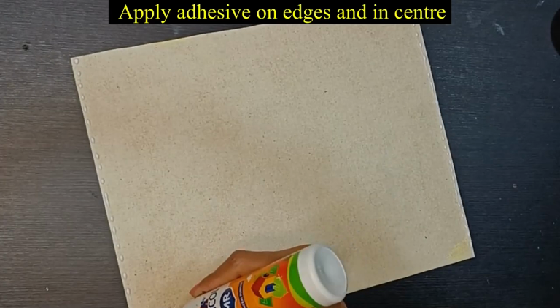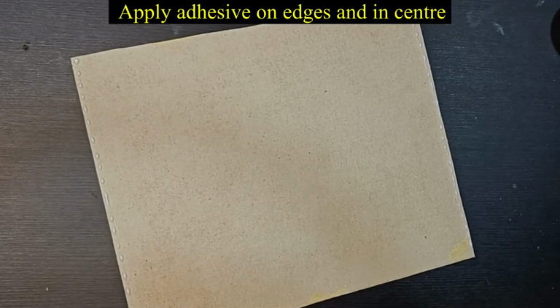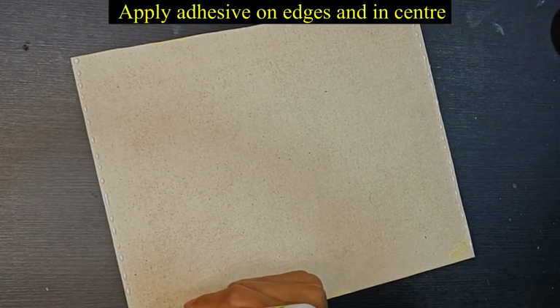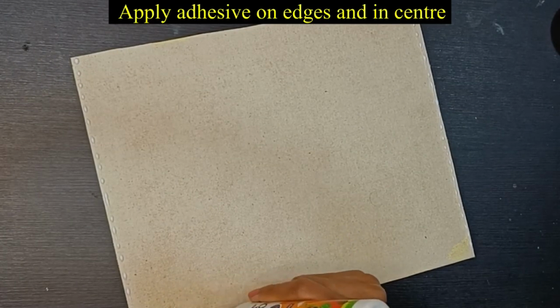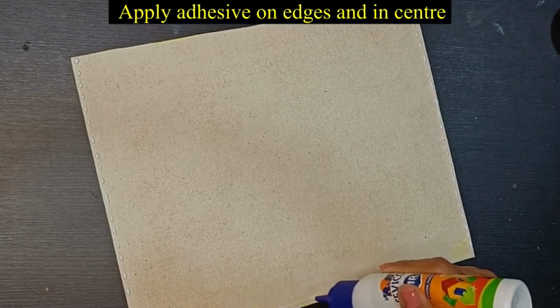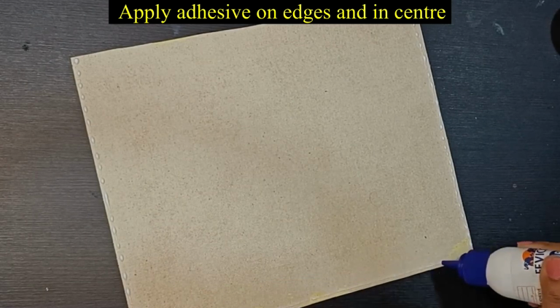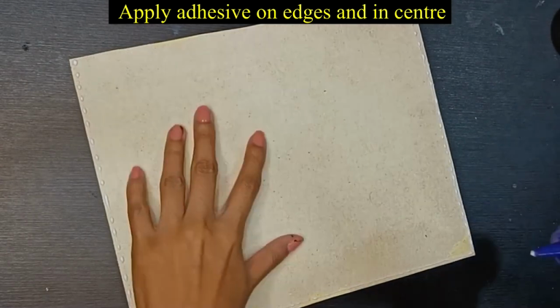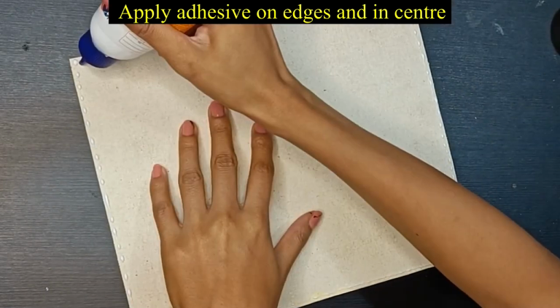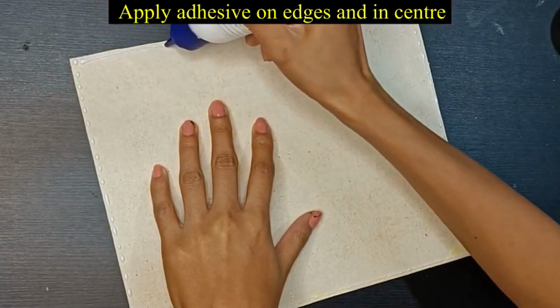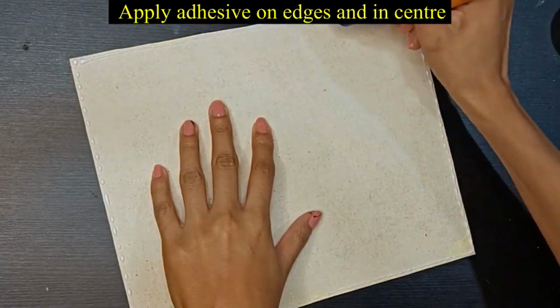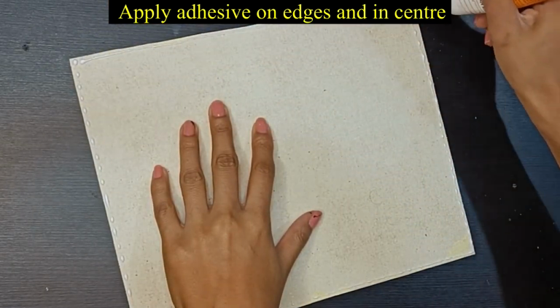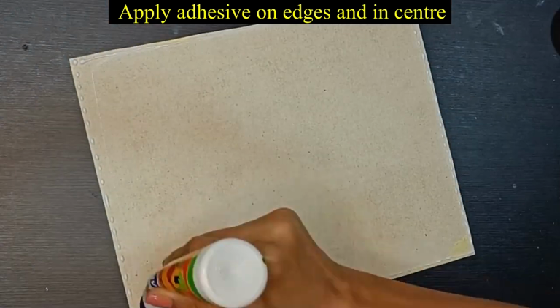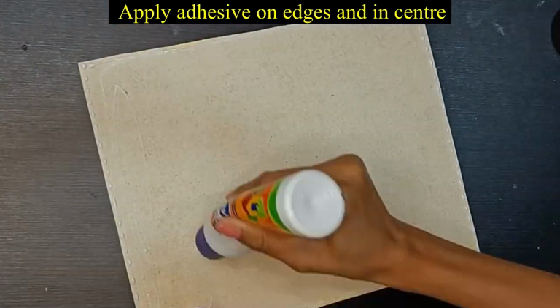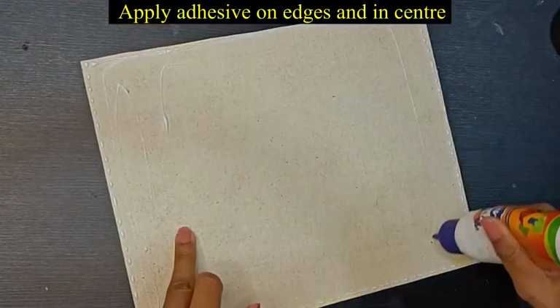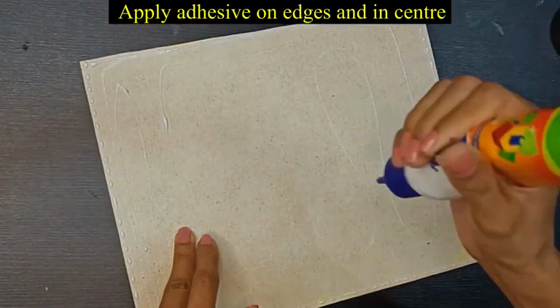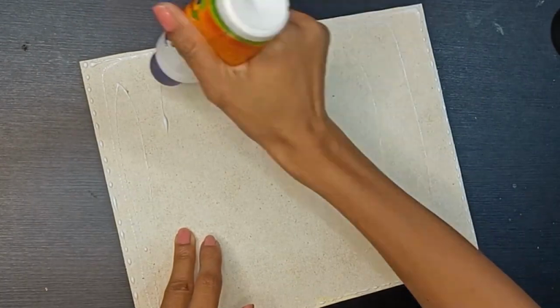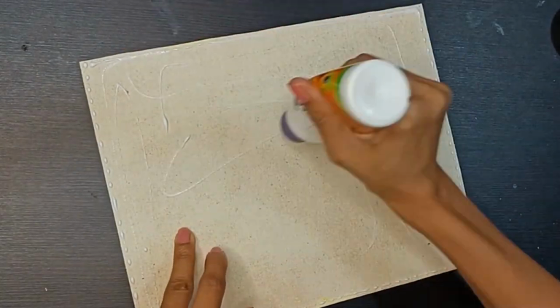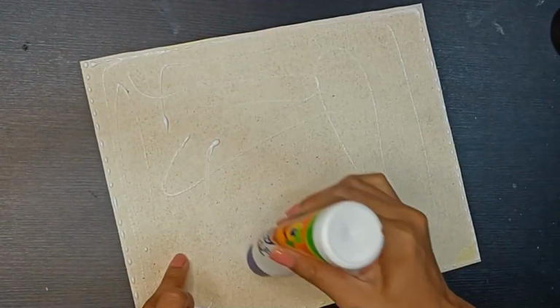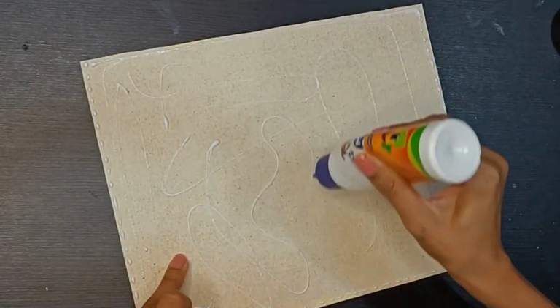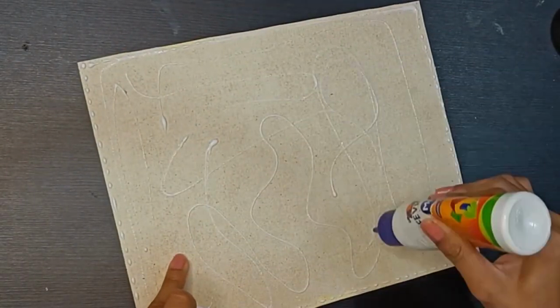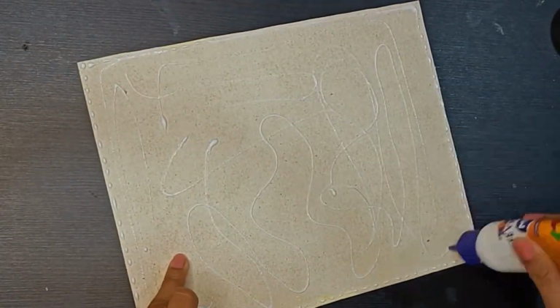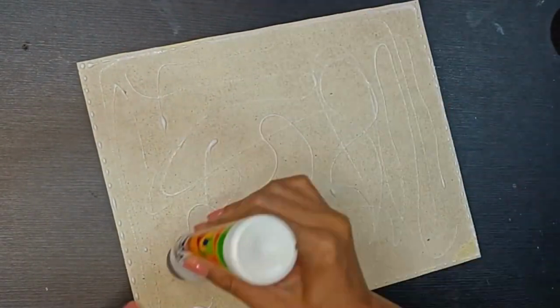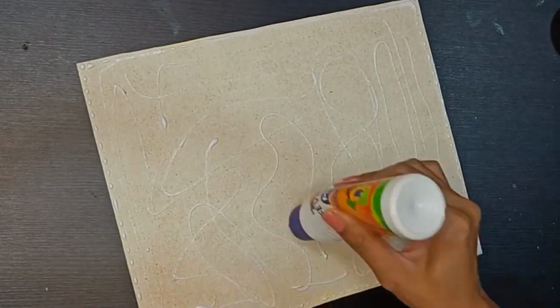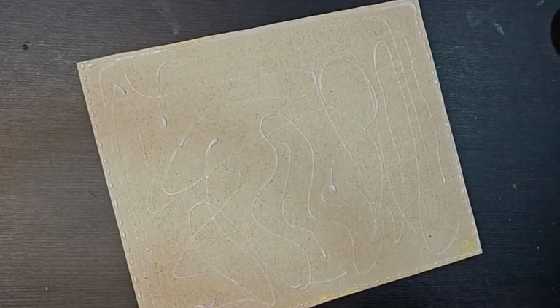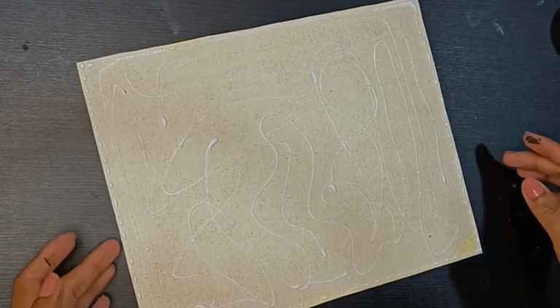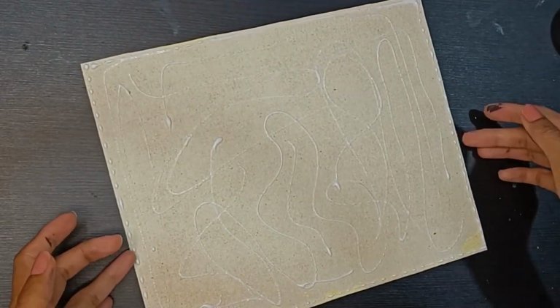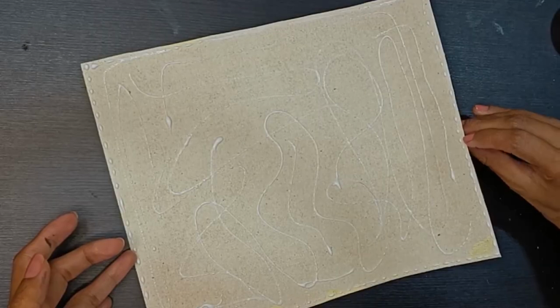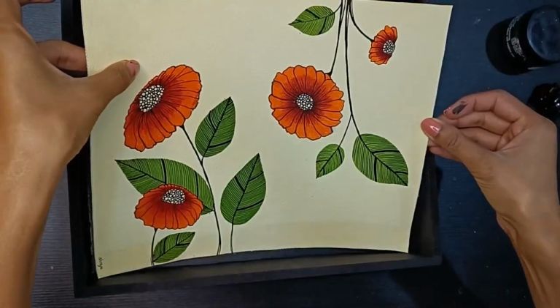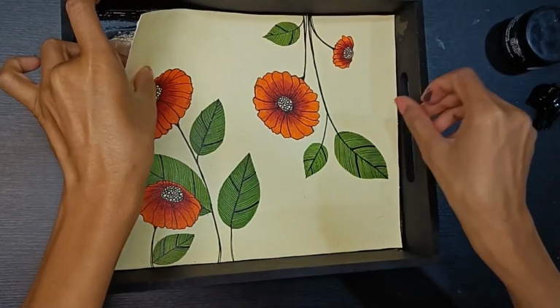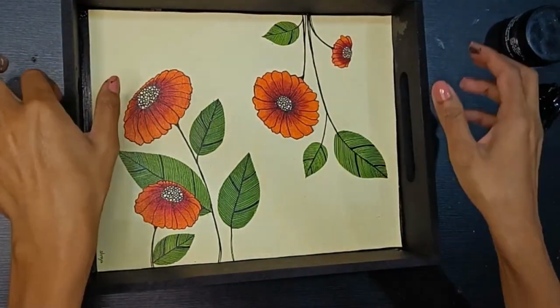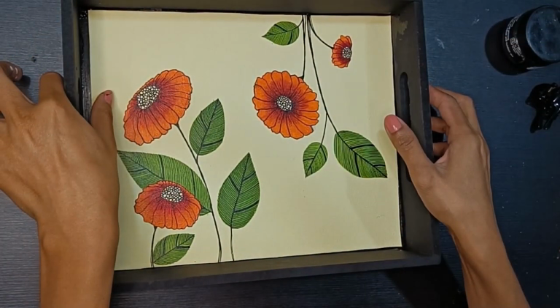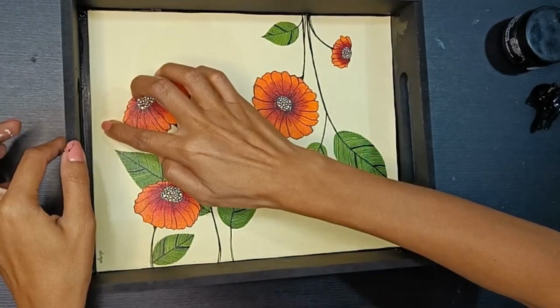Now we will spread our painting with adhesive and paste it on the base. Just make sure there are no bubbles so that the painting will stick evenly.